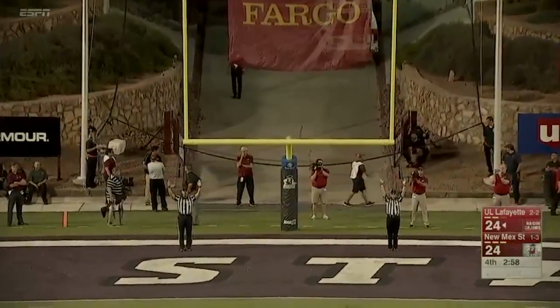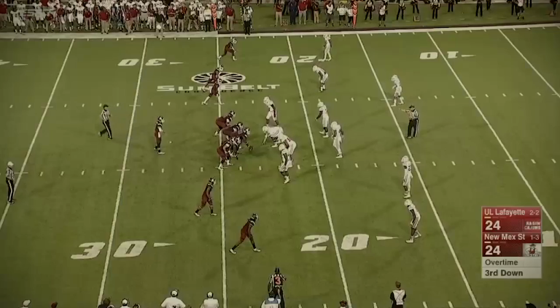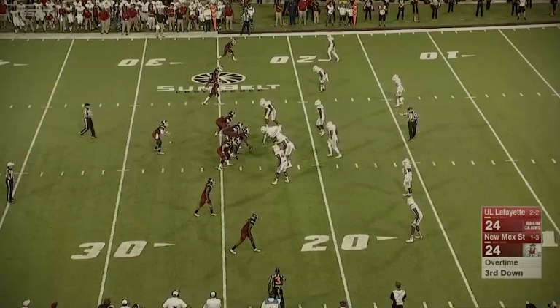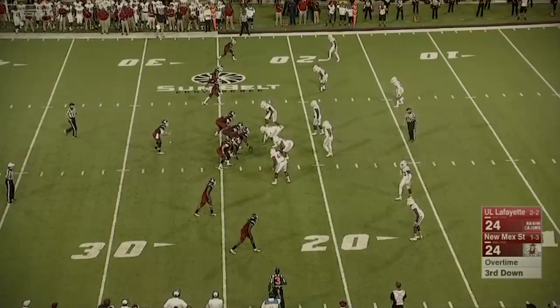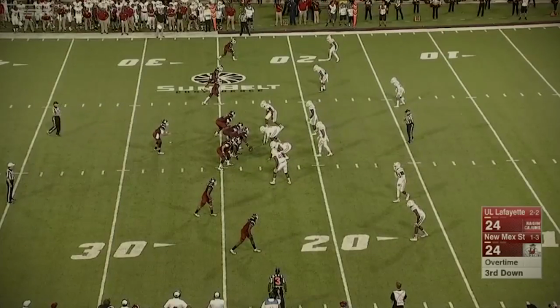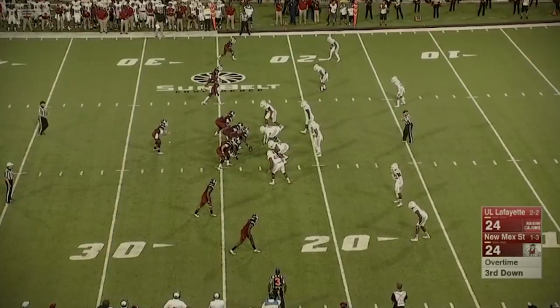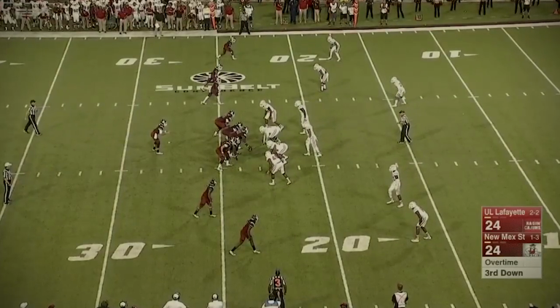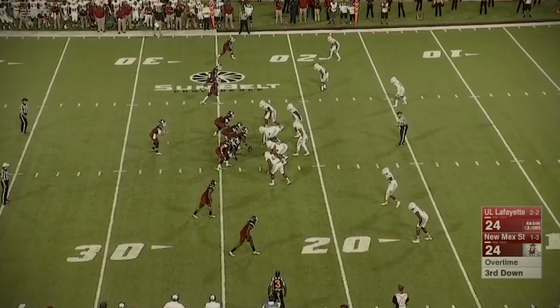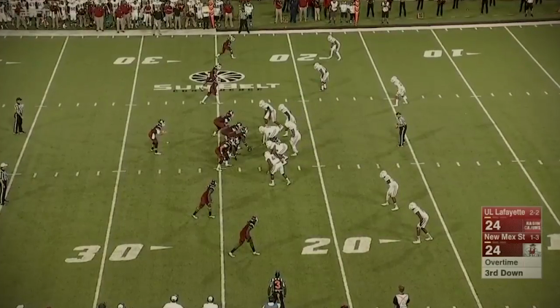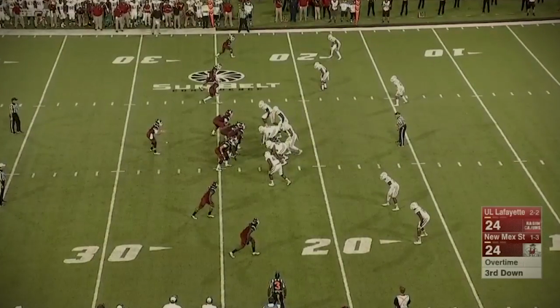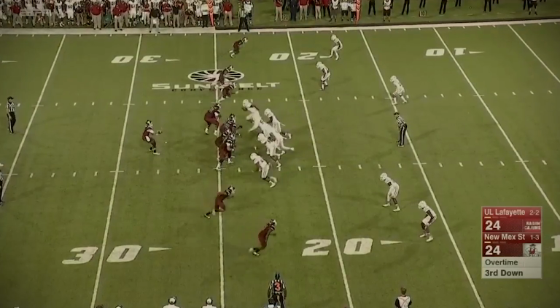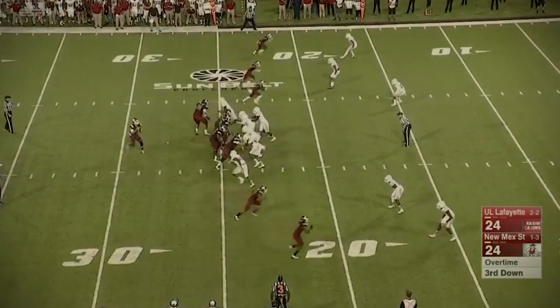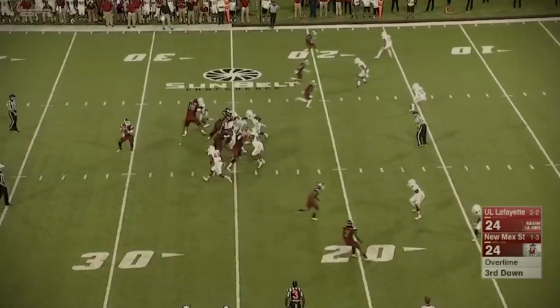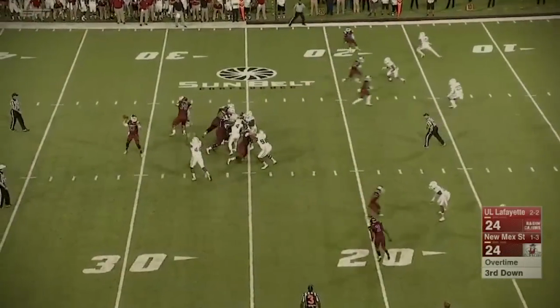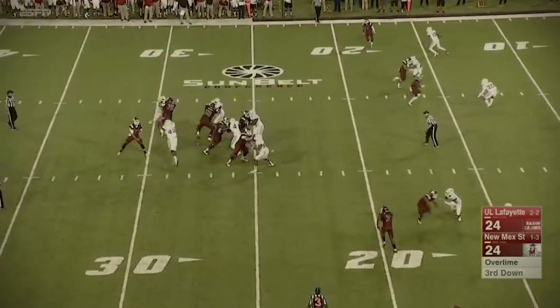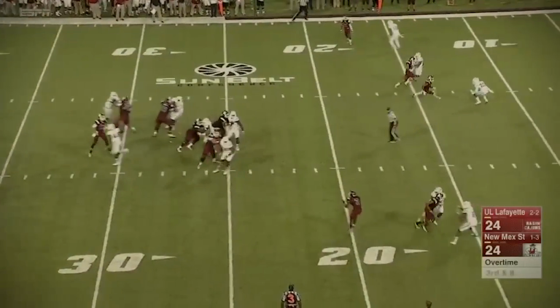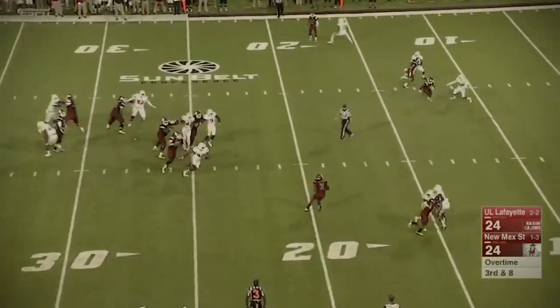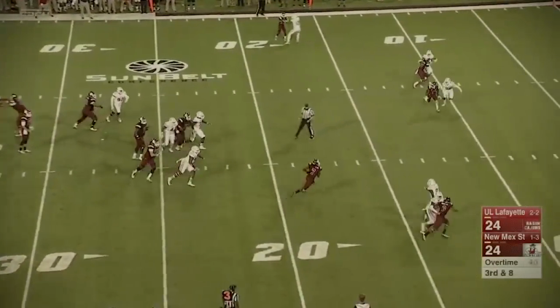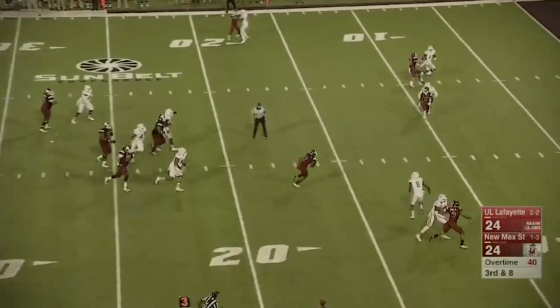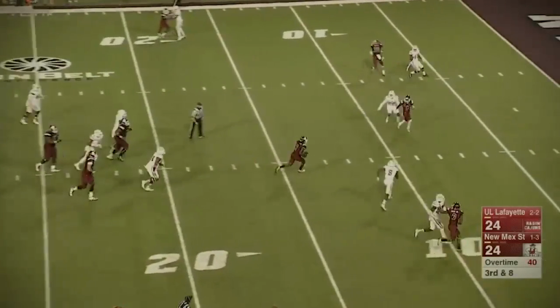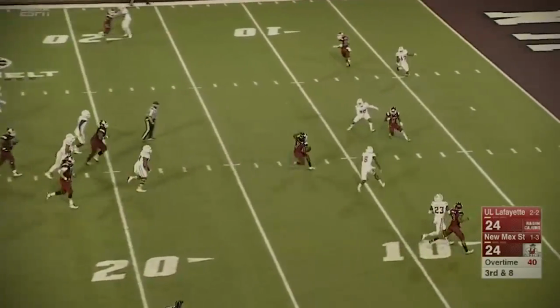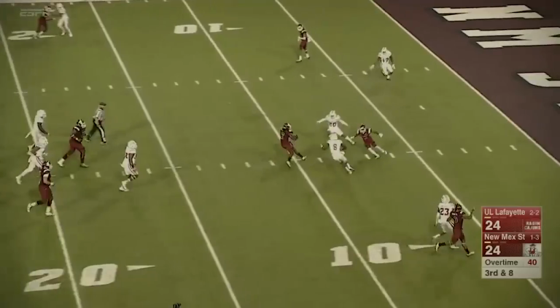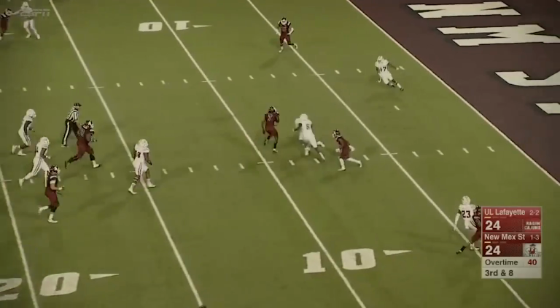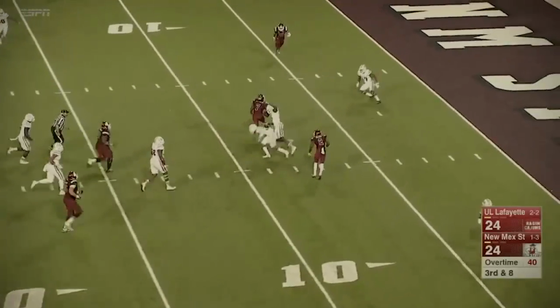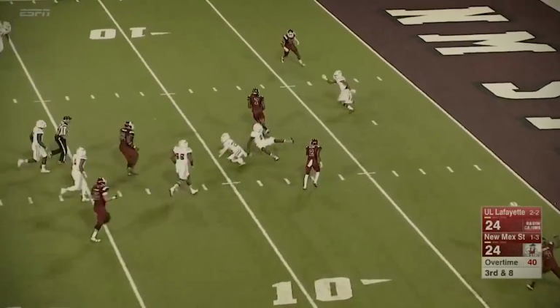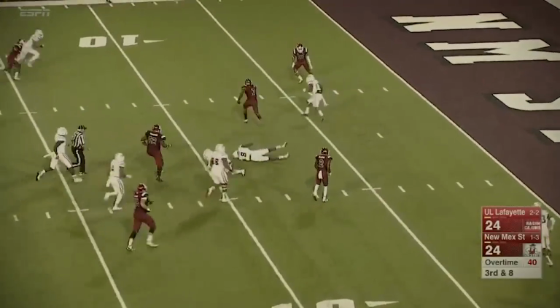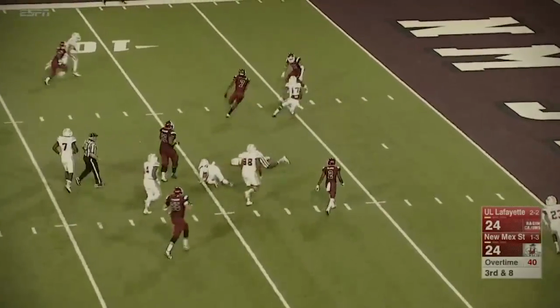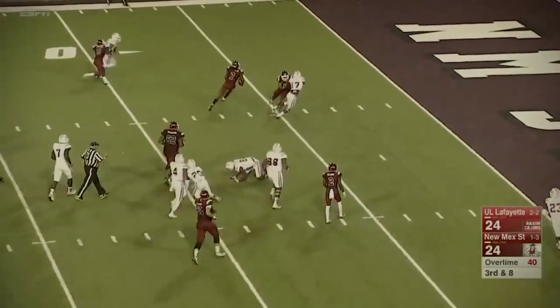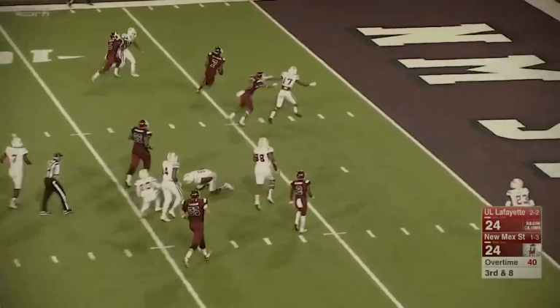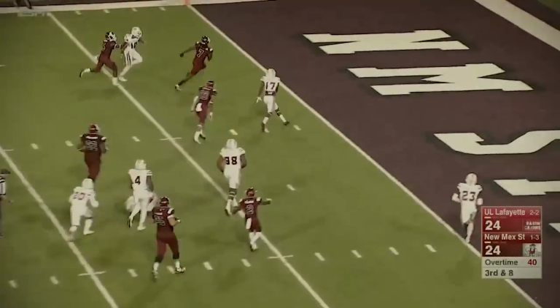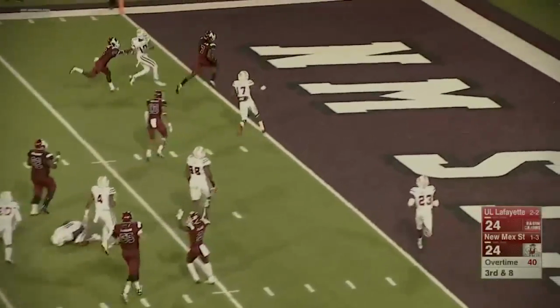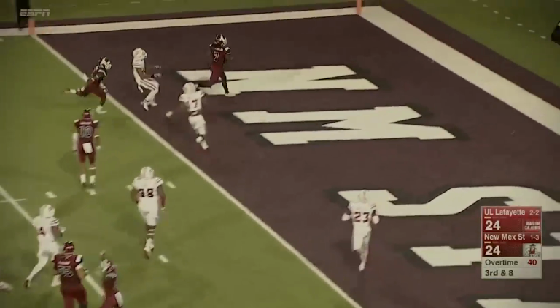Because you've got to get points on the board. If you don't now, you put Louisiana in a position where all they have to do is get a field goal to win the game. Nice set up, Greg Hogan — the spin move, inside the five, and he's in.